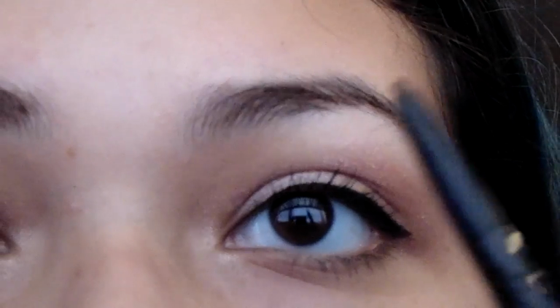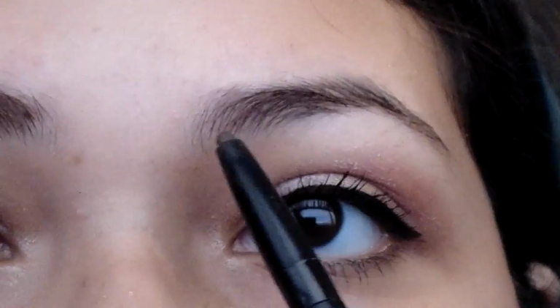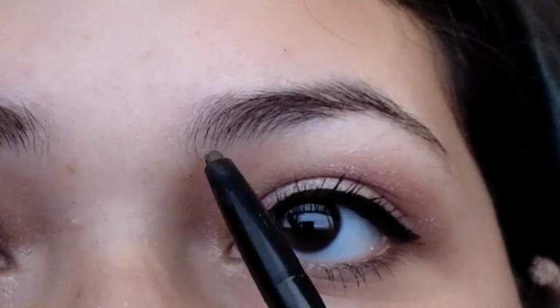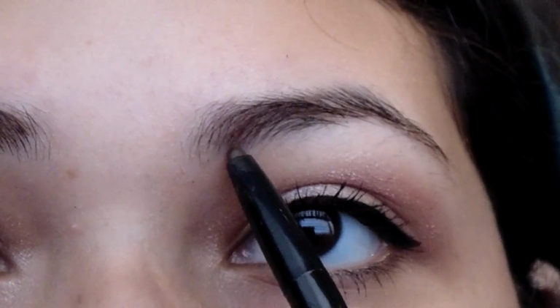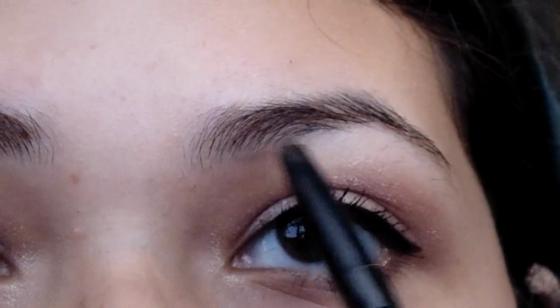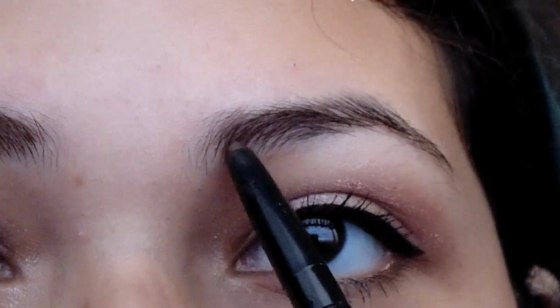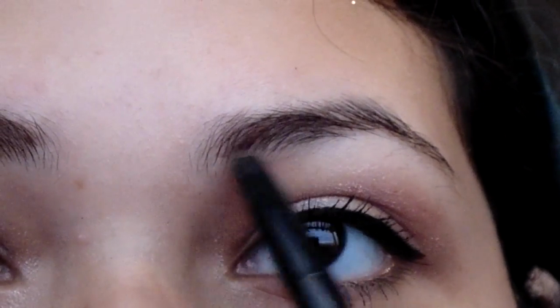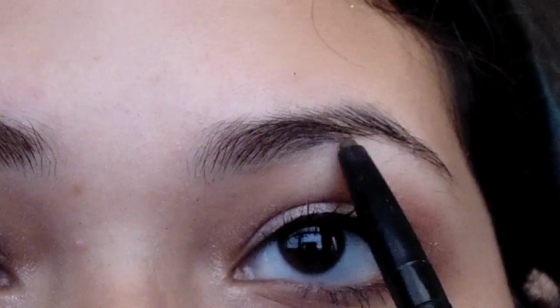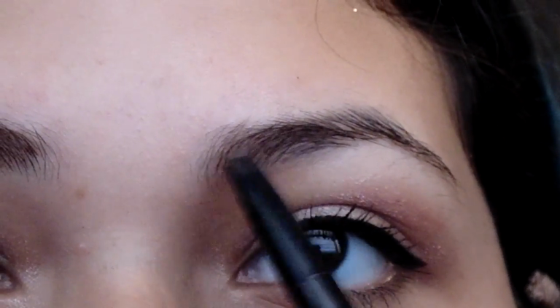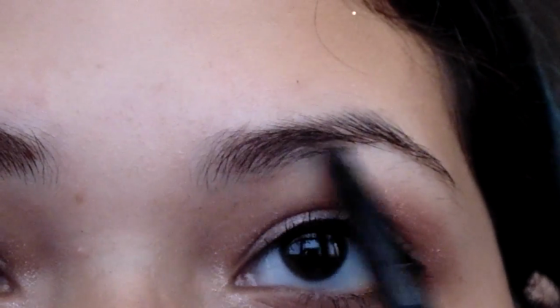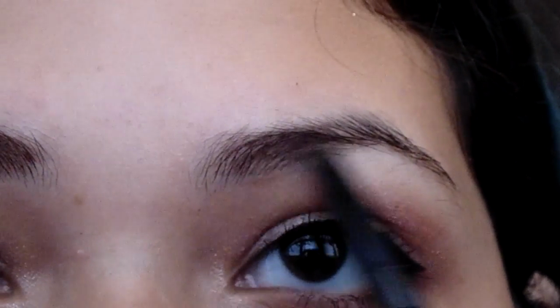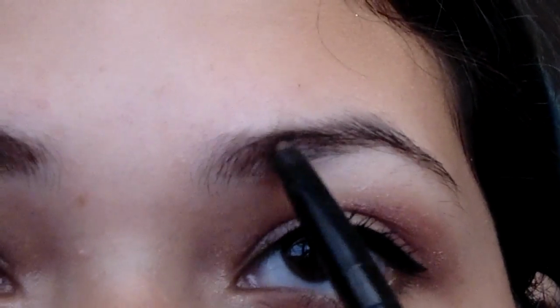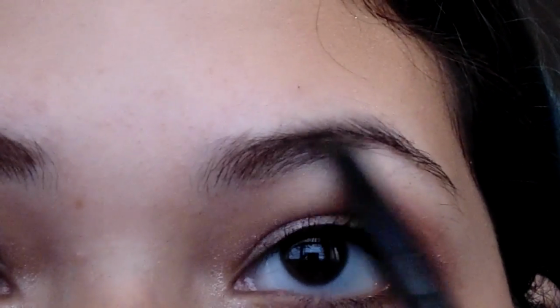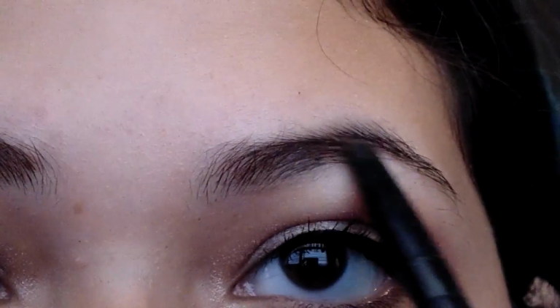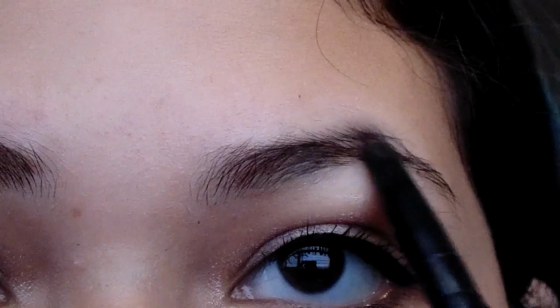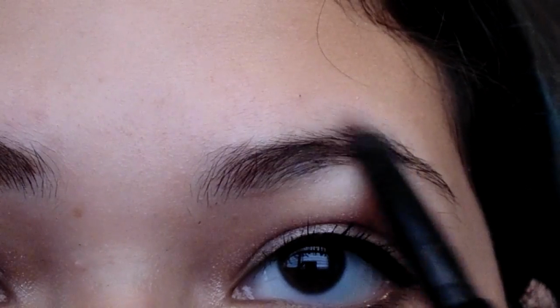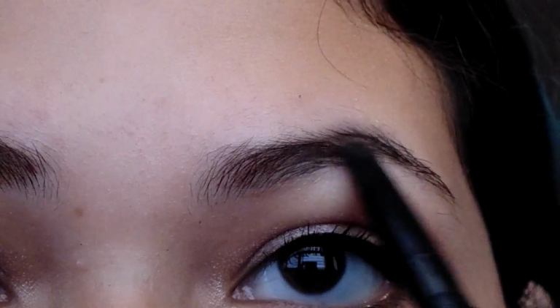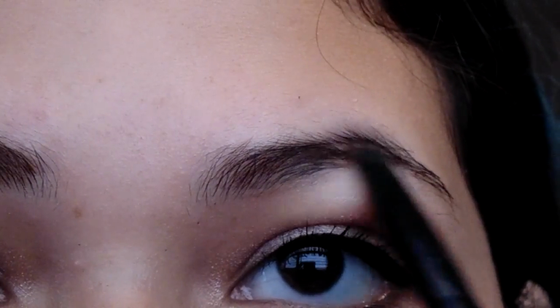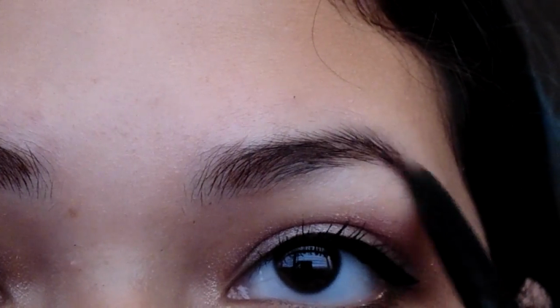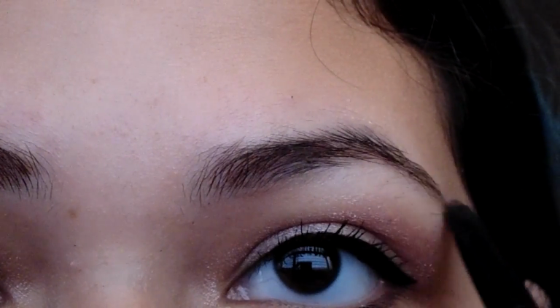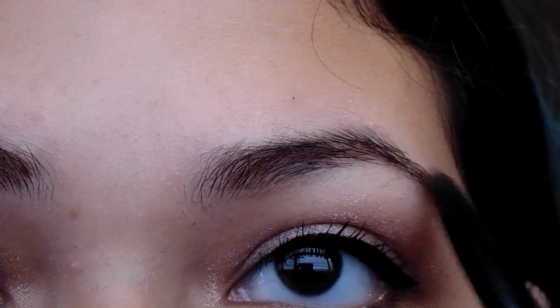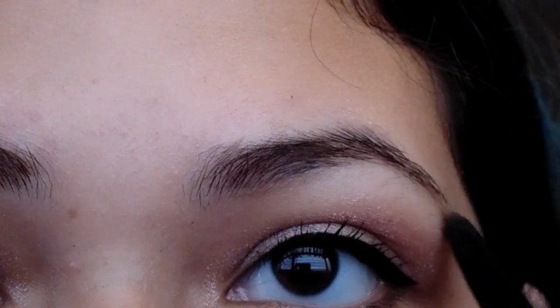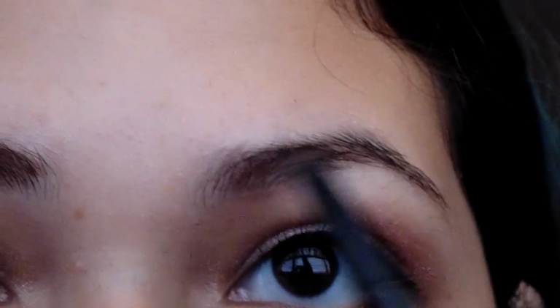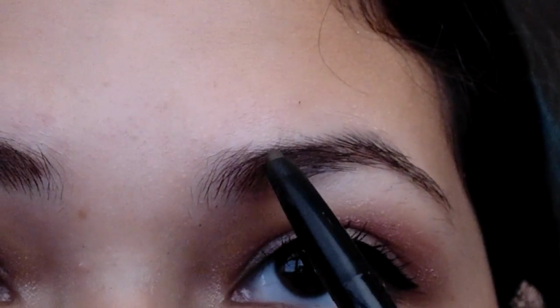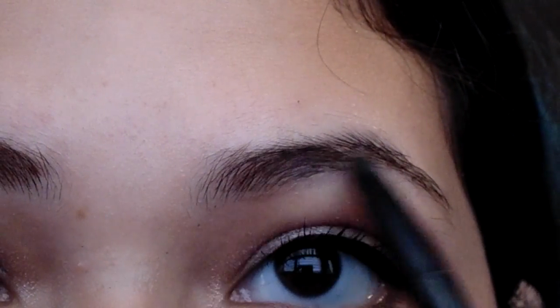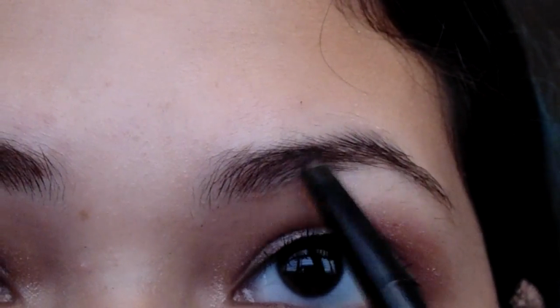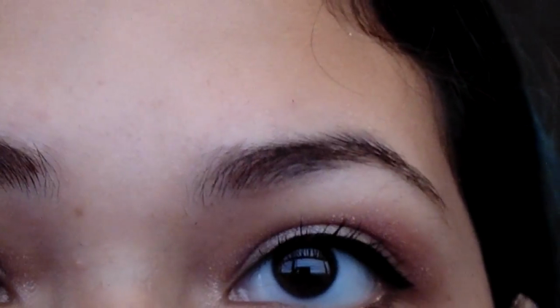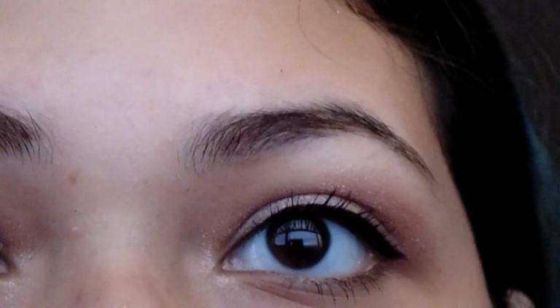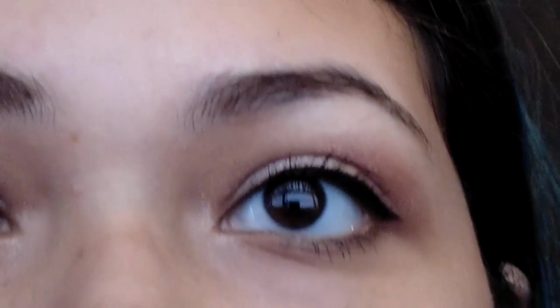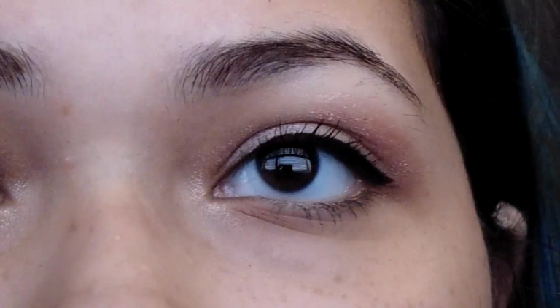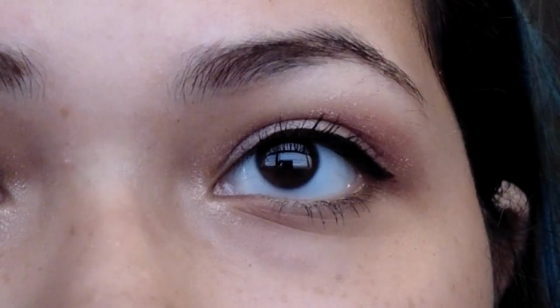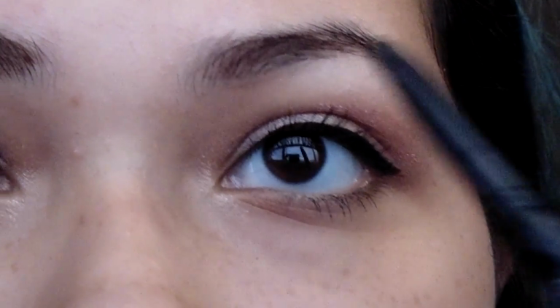I went ahead and did a little flick with the same eyeliner — just a little flick at the end. And now I'm just filling in my brows slightly, not too much, just to give them a little bit more shape.